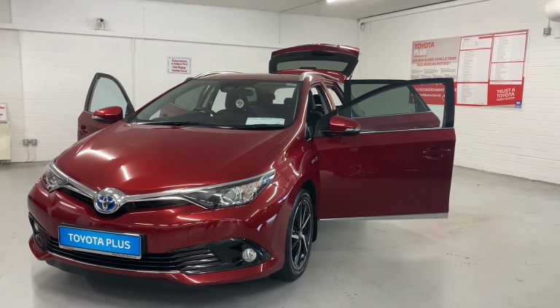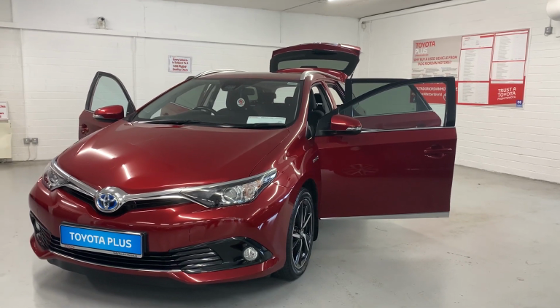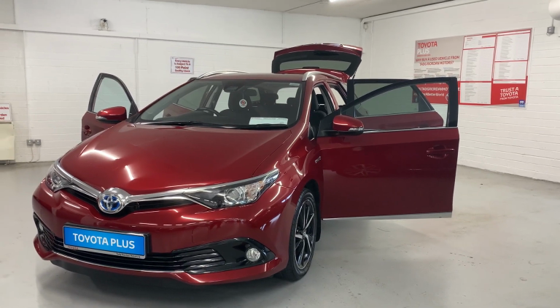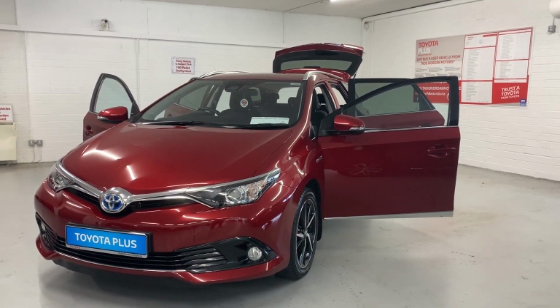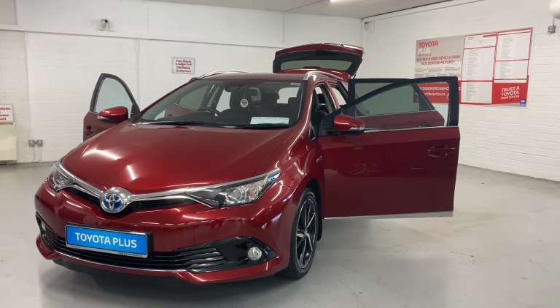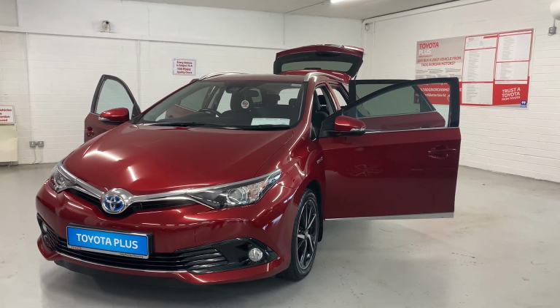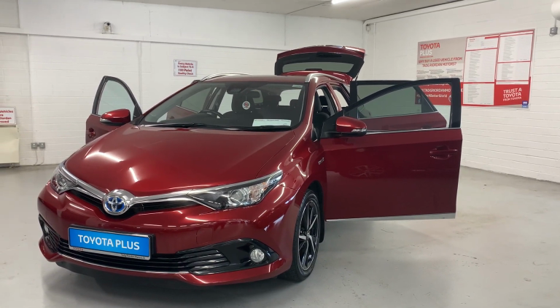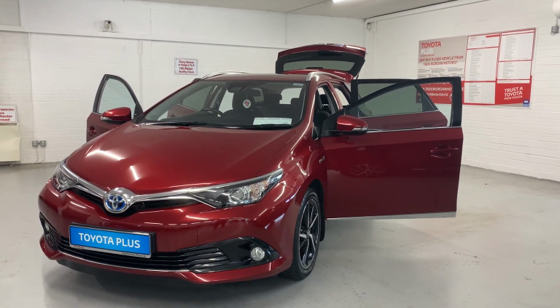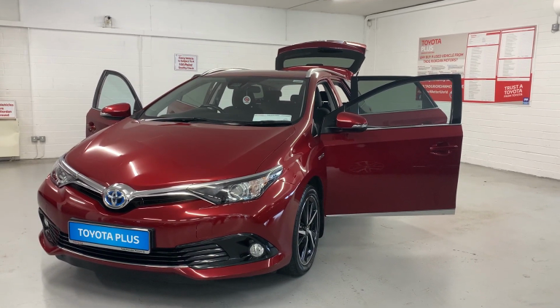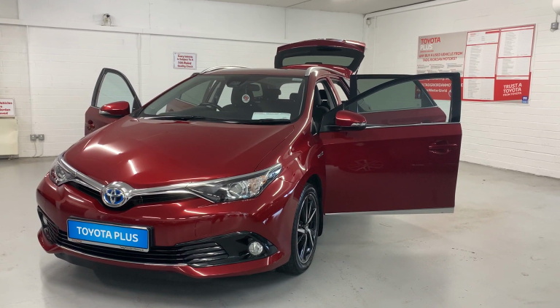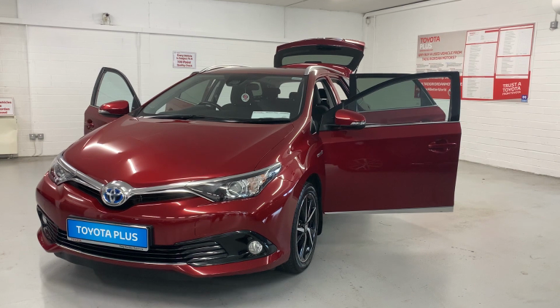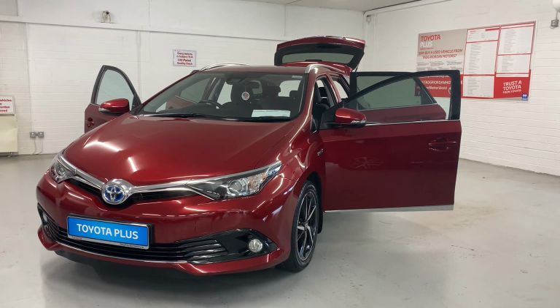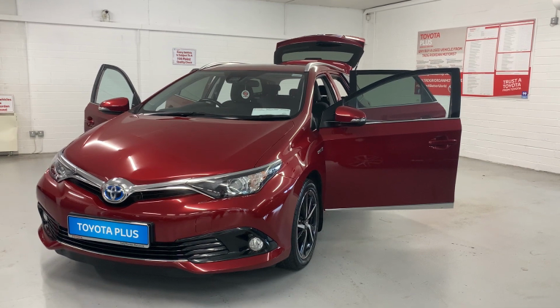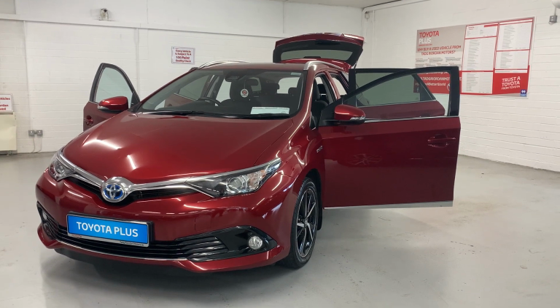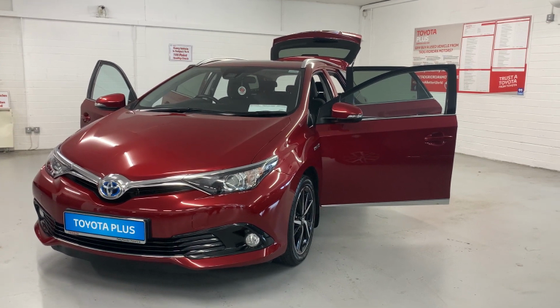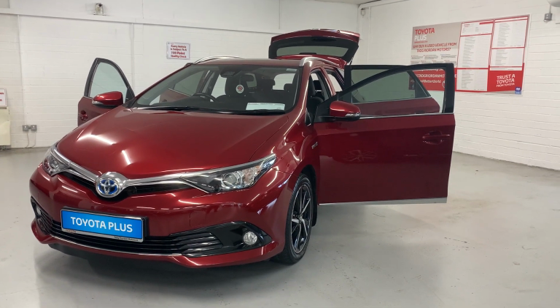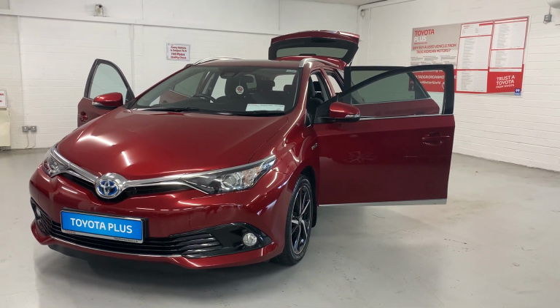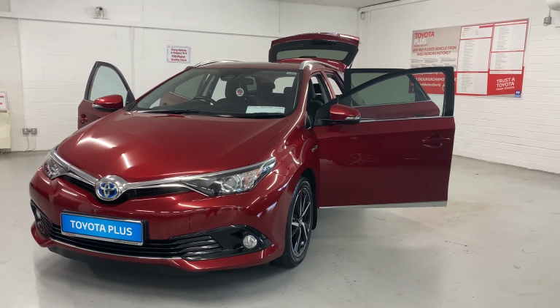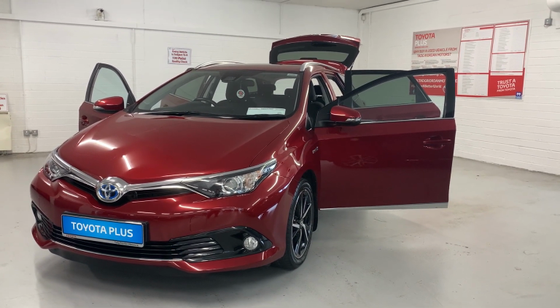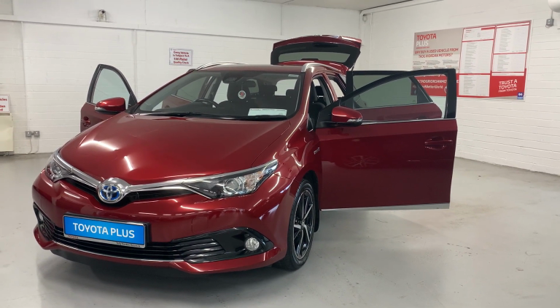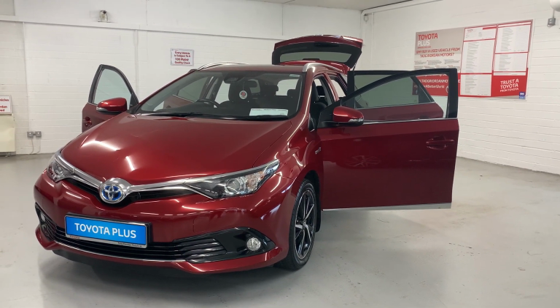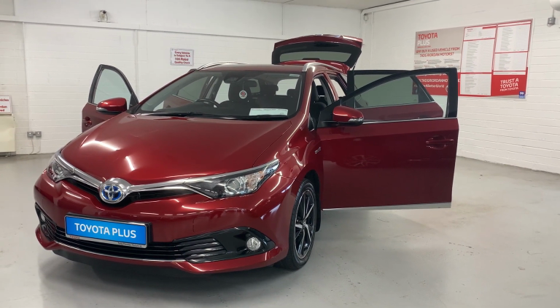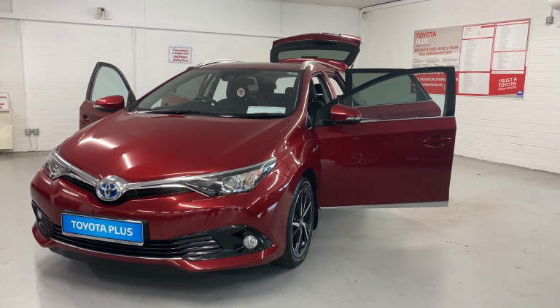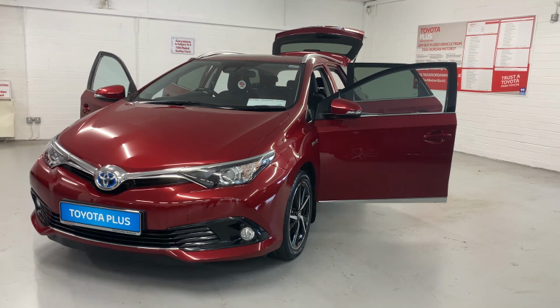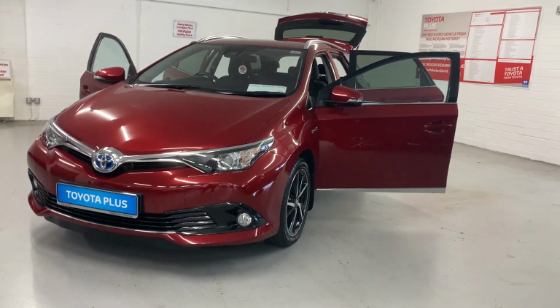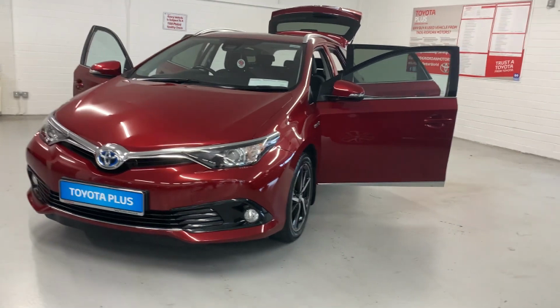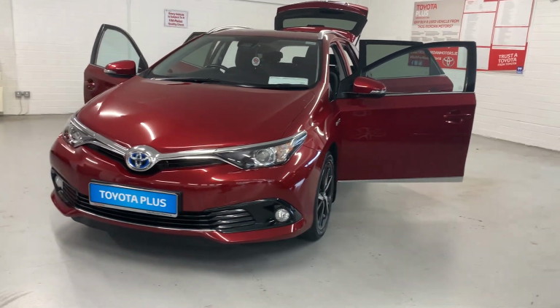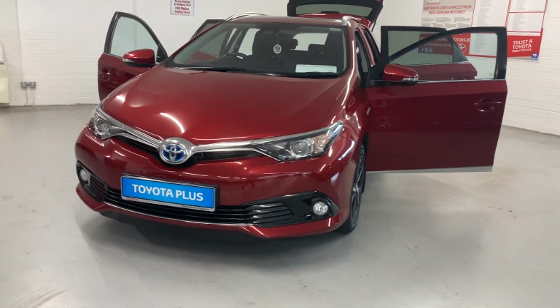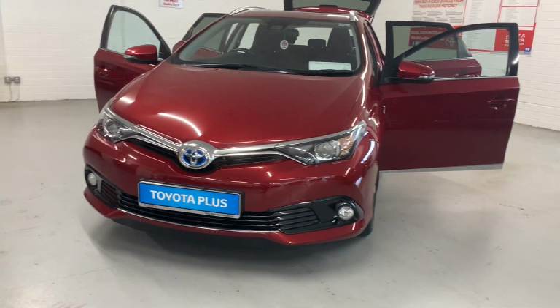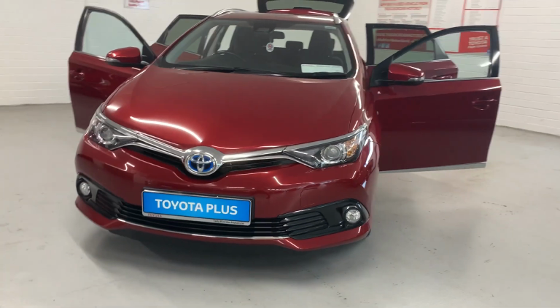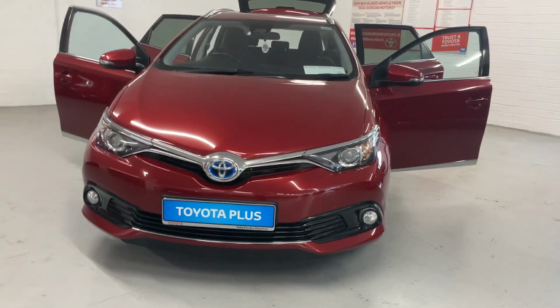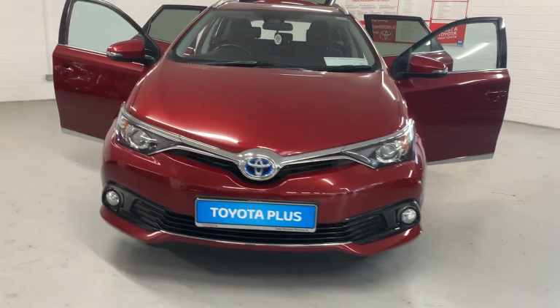Hi everyone, my name is Ginta and I'm here in Tigreal Motors in Ashbourne. Today I'm going to present to you this 2017 Toyota Auris Hybrid Touring Sports design model that's finished in Tokyo red pearlescent paint.